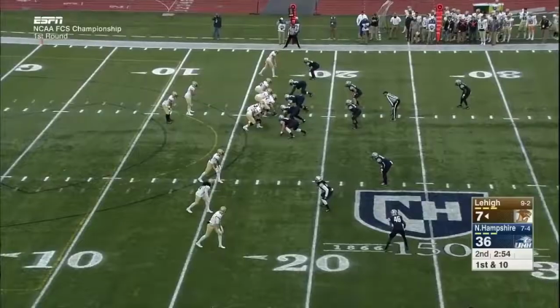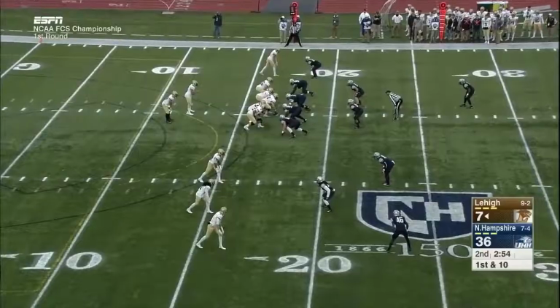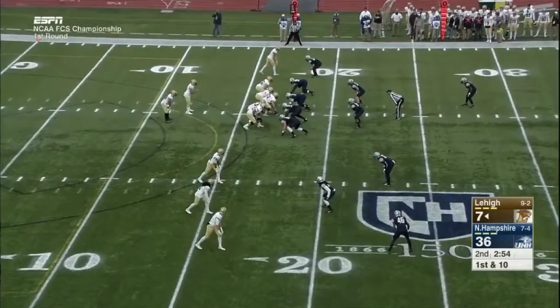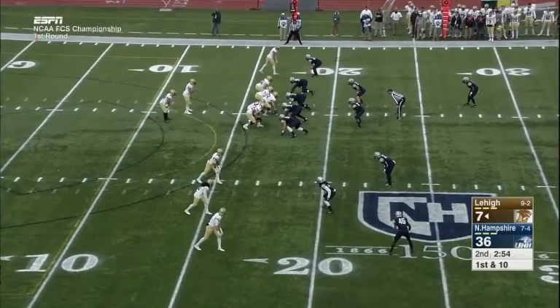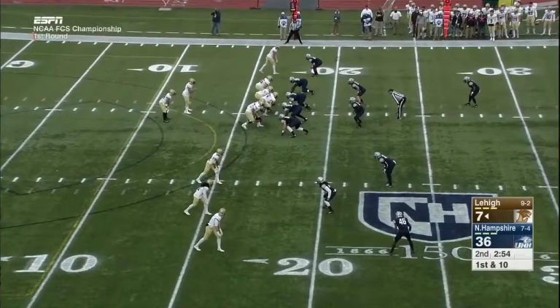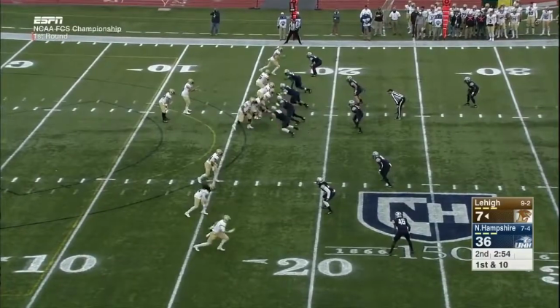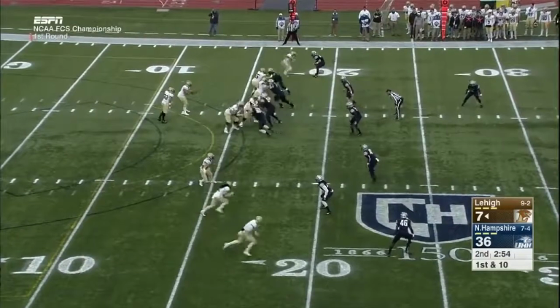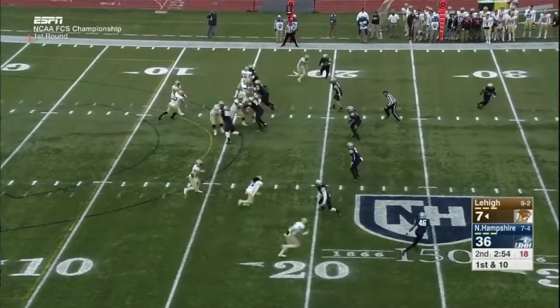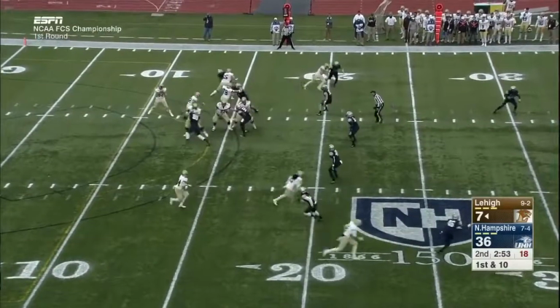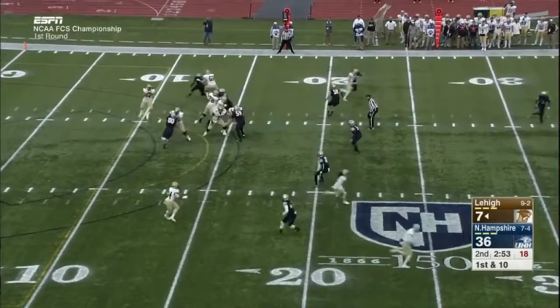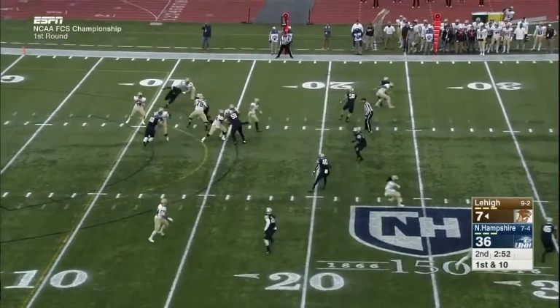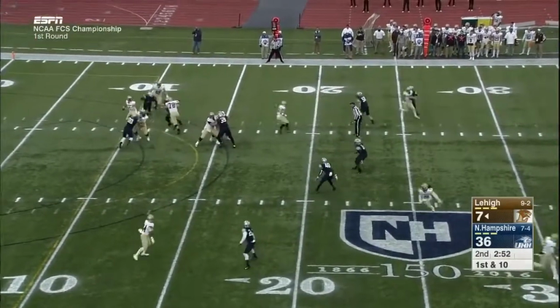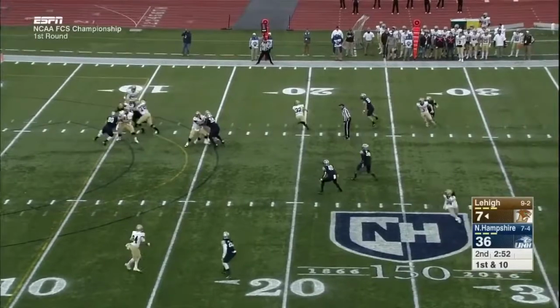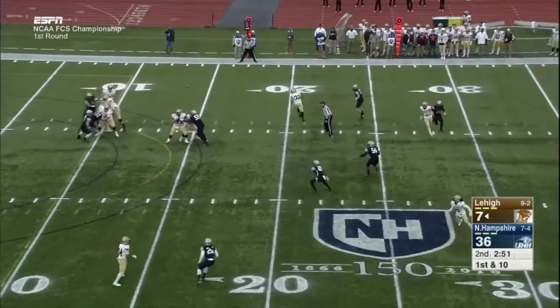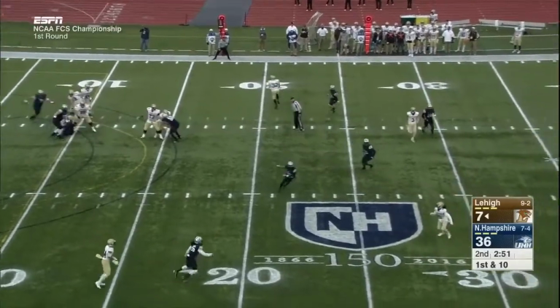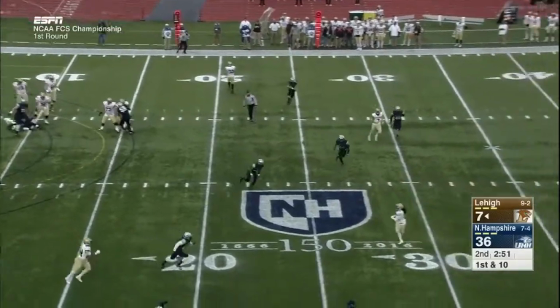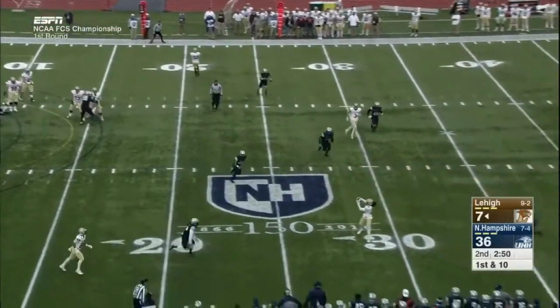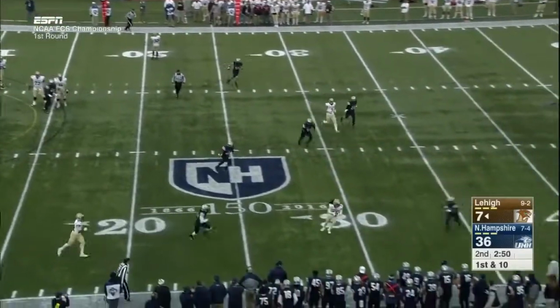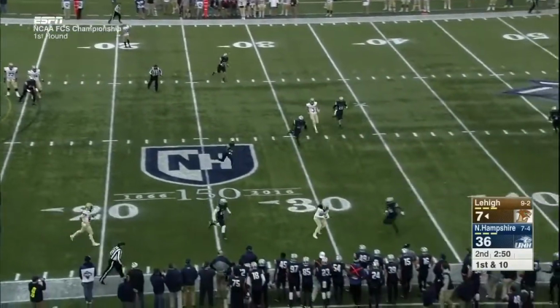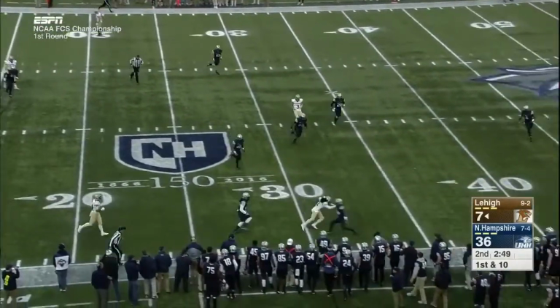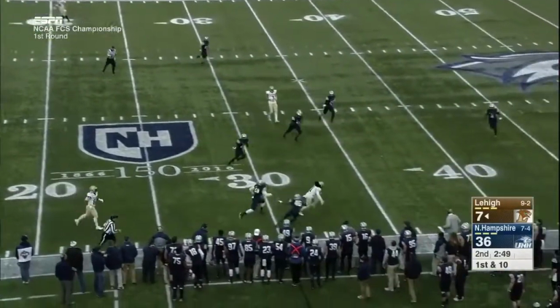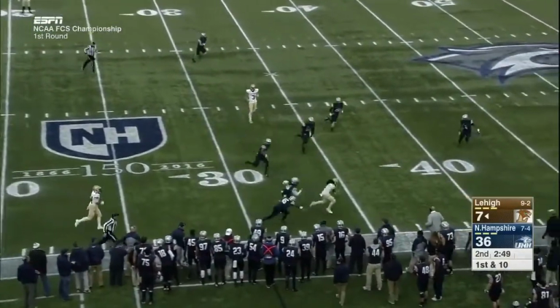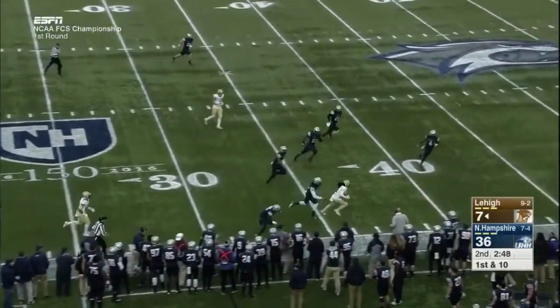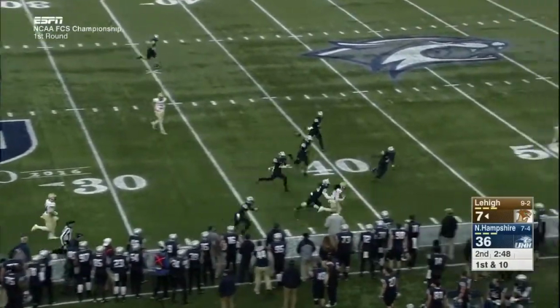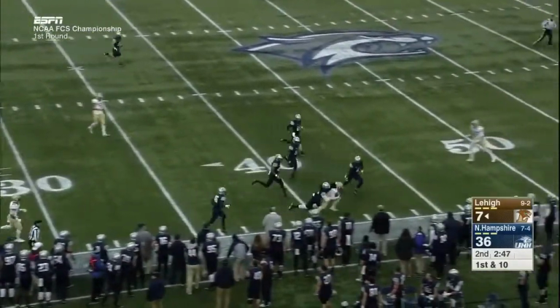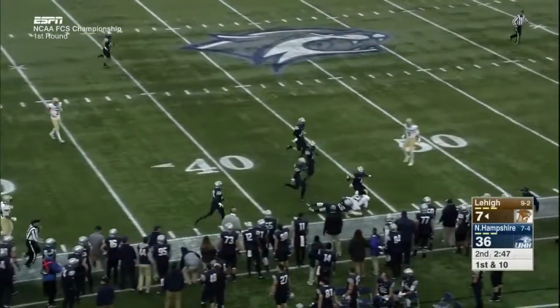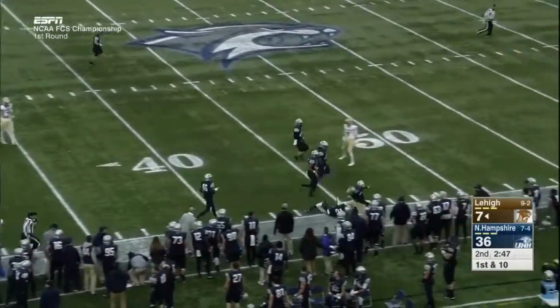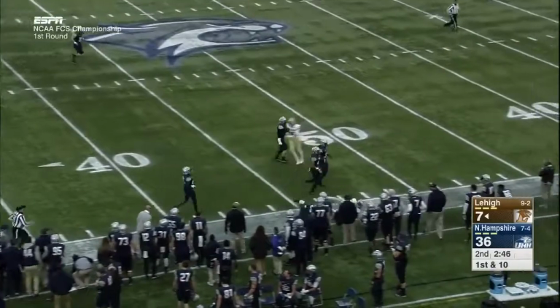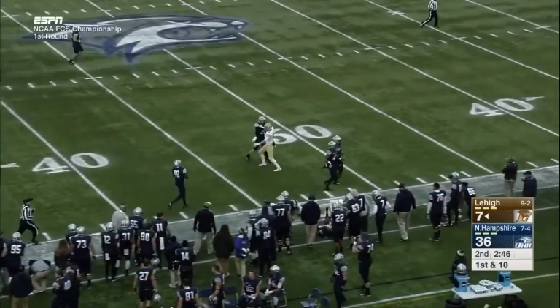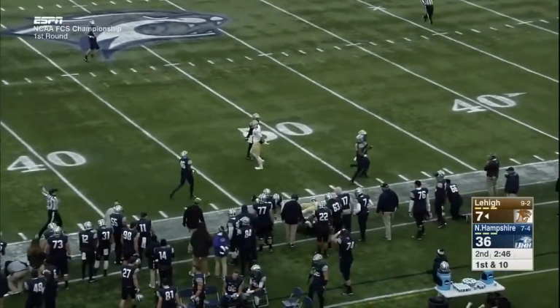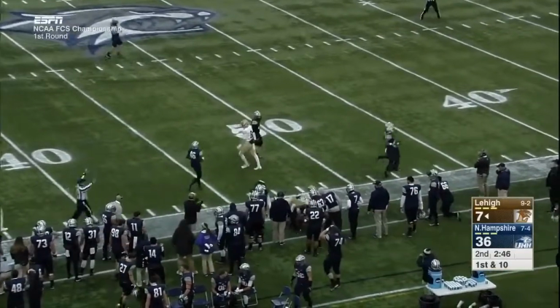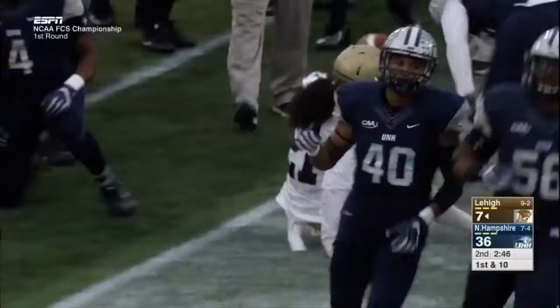If you throw a lot of touchdown passes and not many interceptions, you'll have a good rating. The pass is complete to Knott, who gets it for the first down out to the 43-yard line.